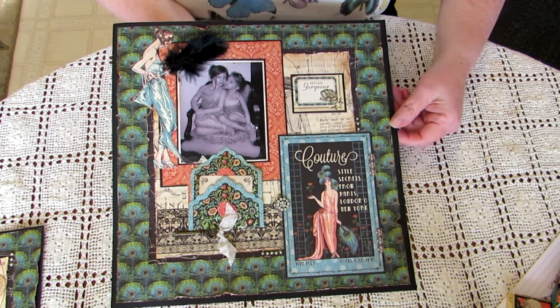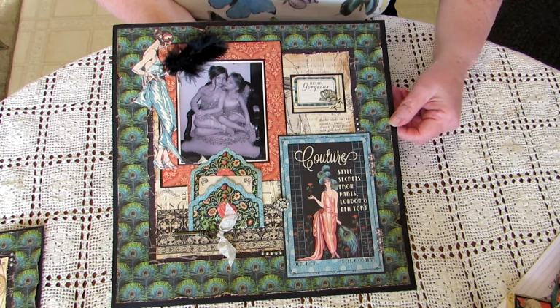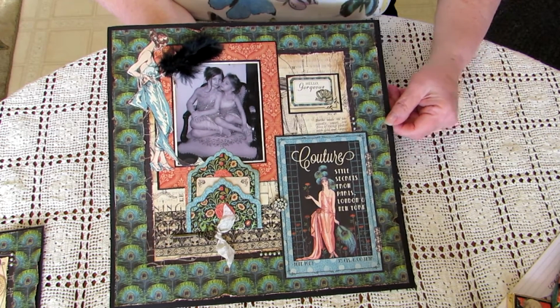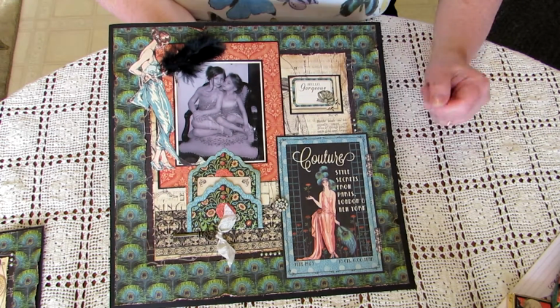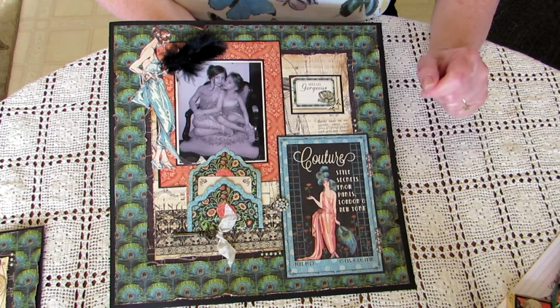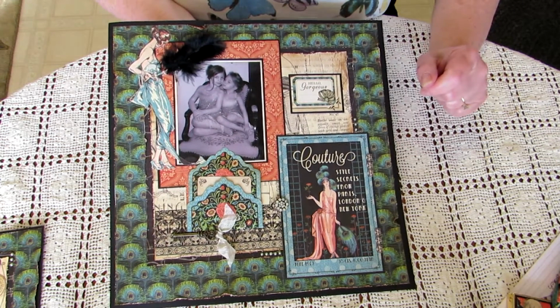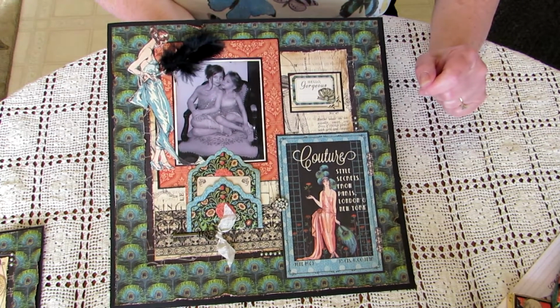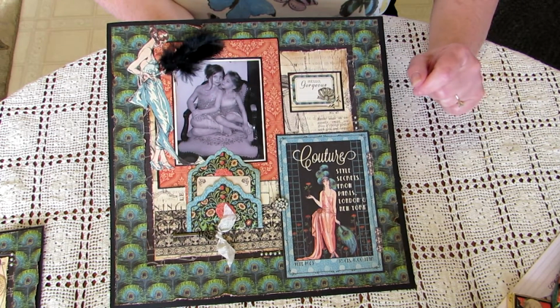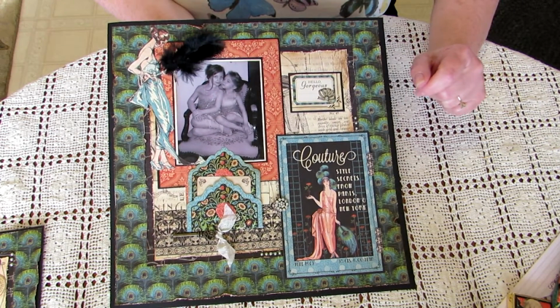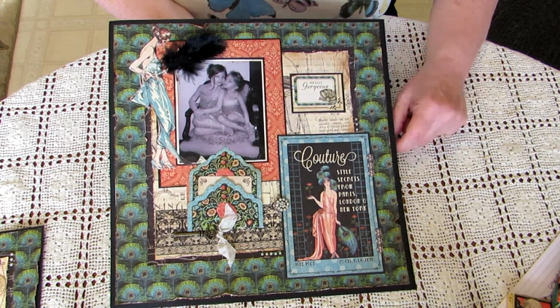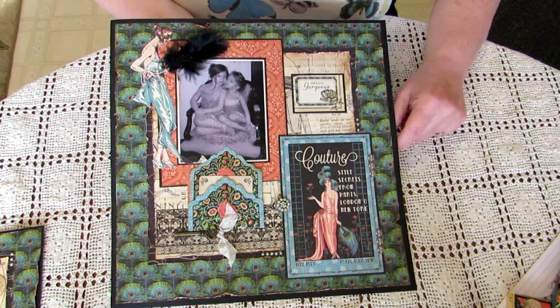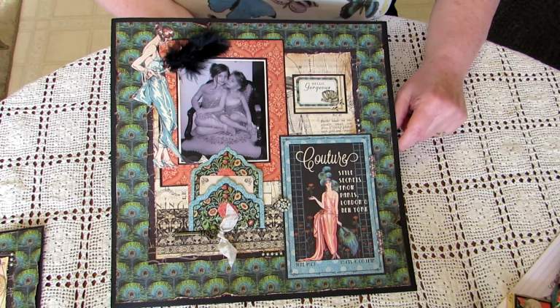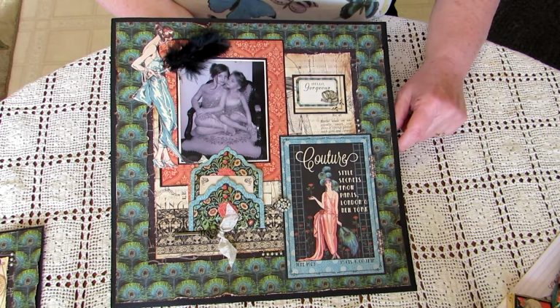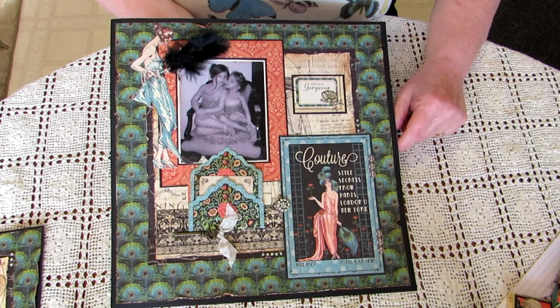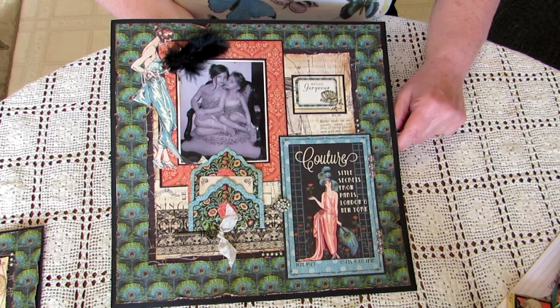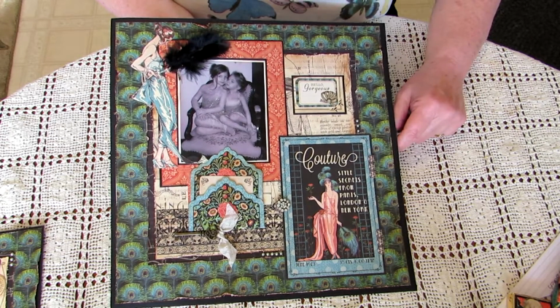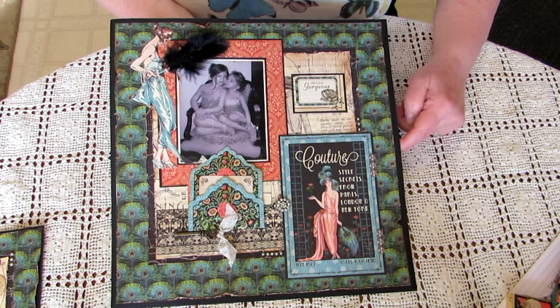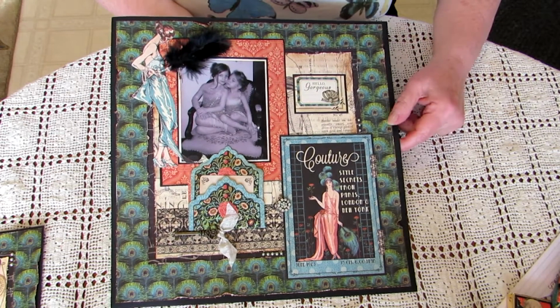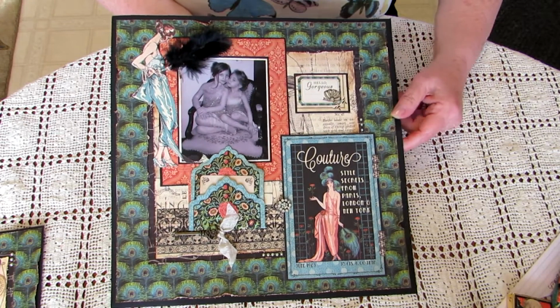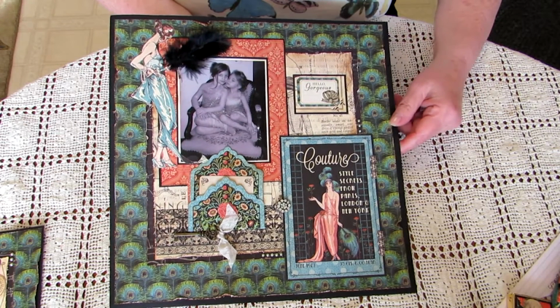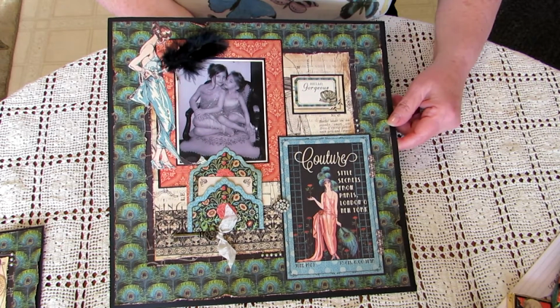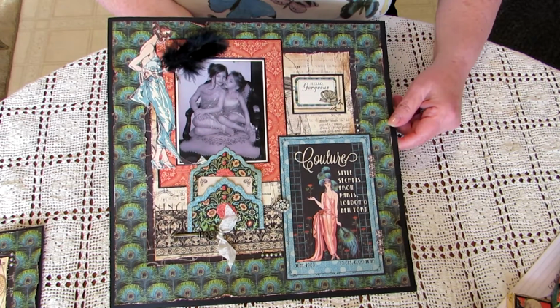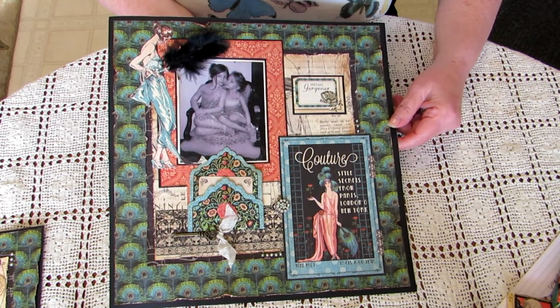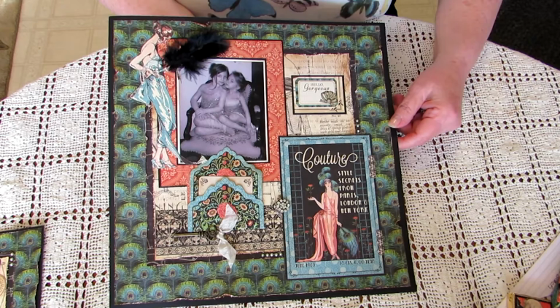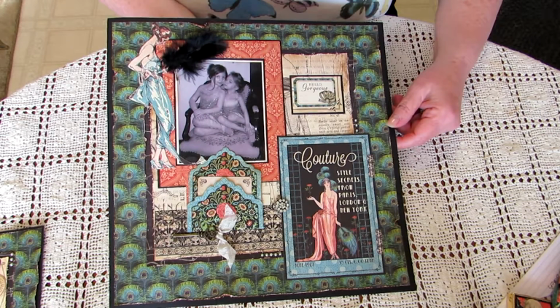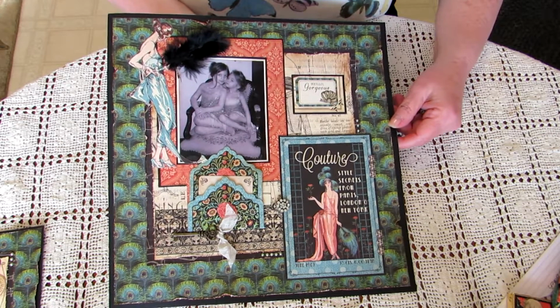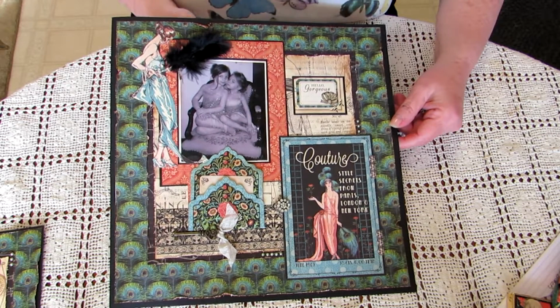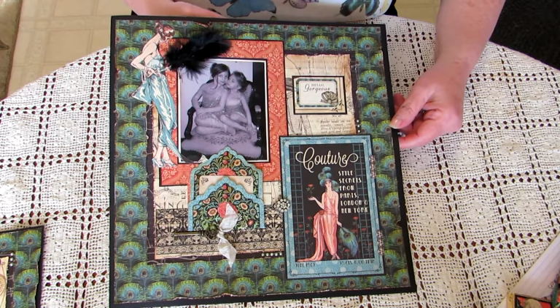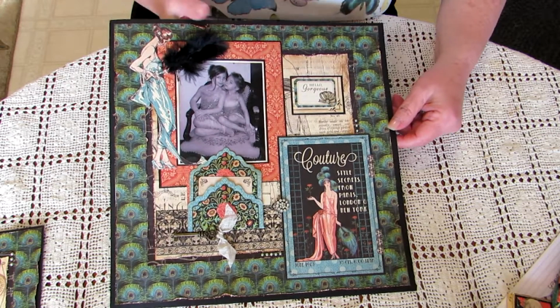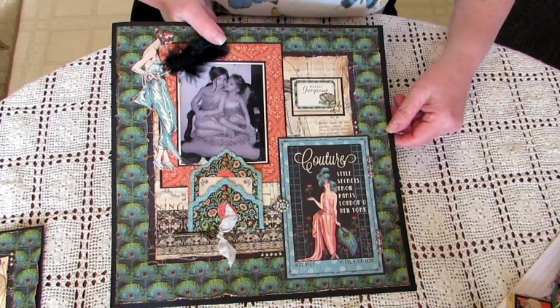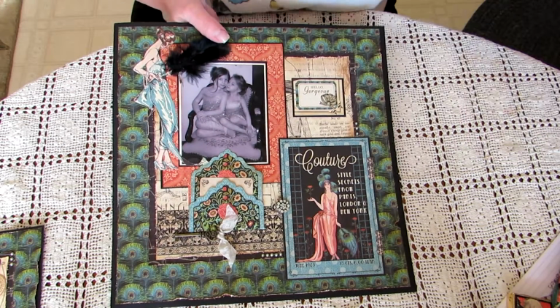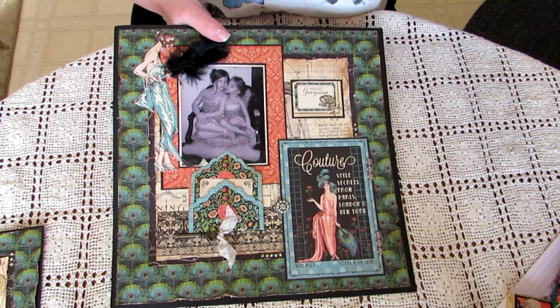And so there are my projects. I hope you like them. Thank you for watching. Again, this is Terry Rice. Bye.